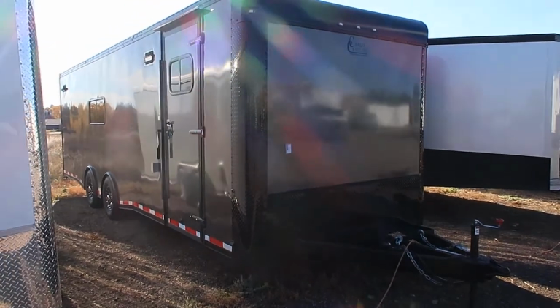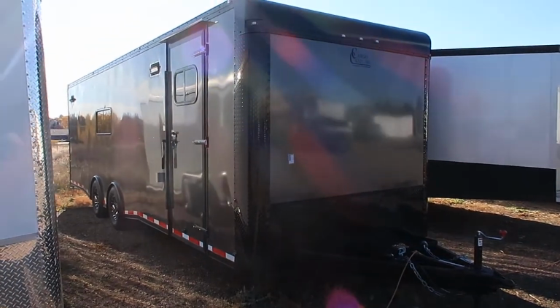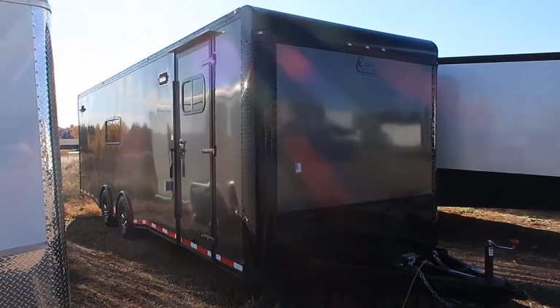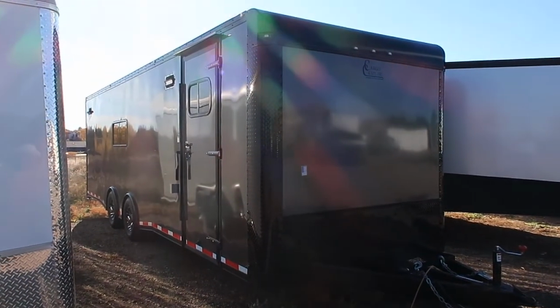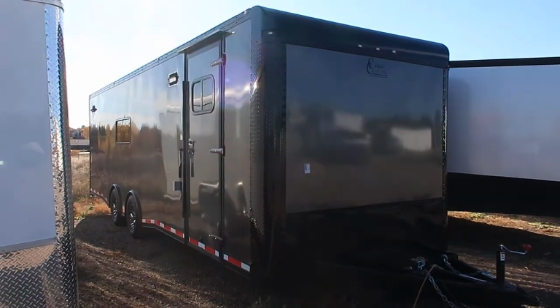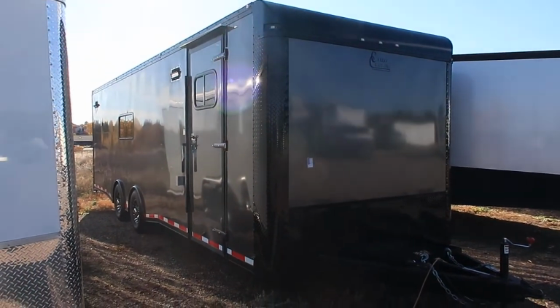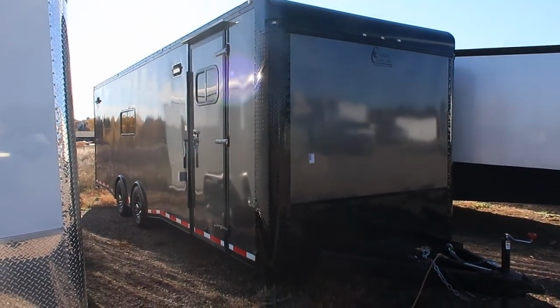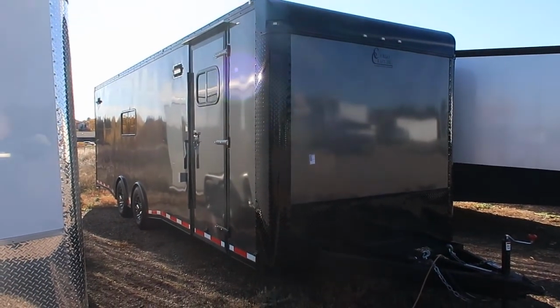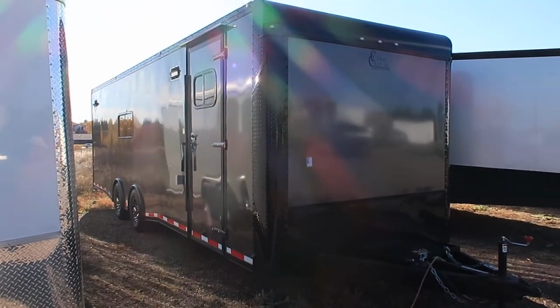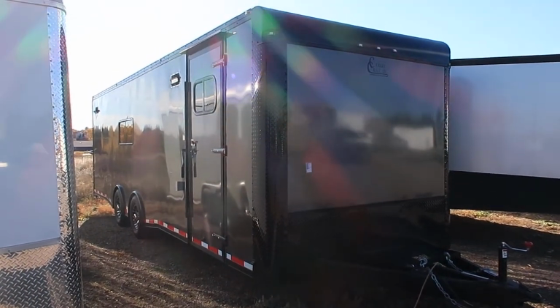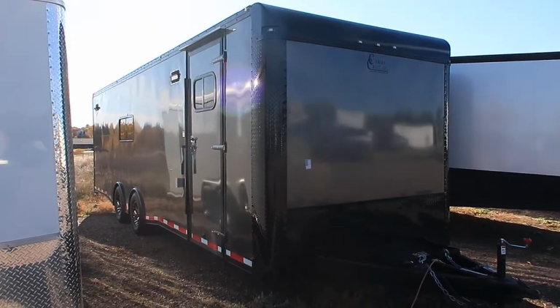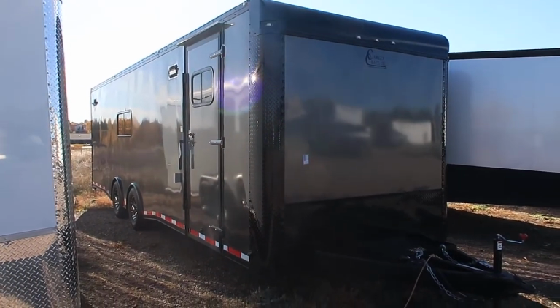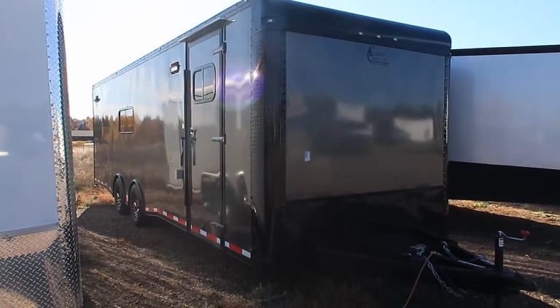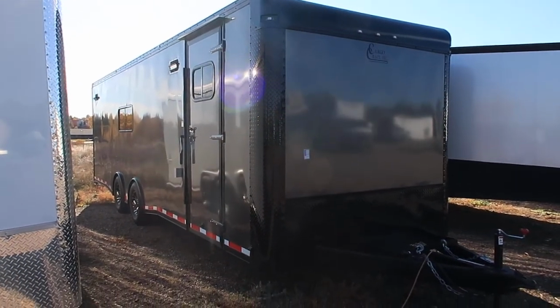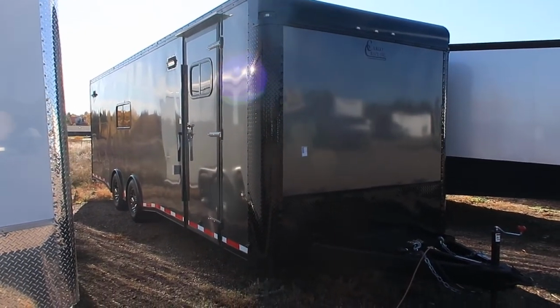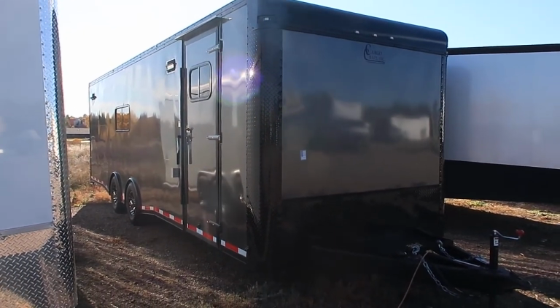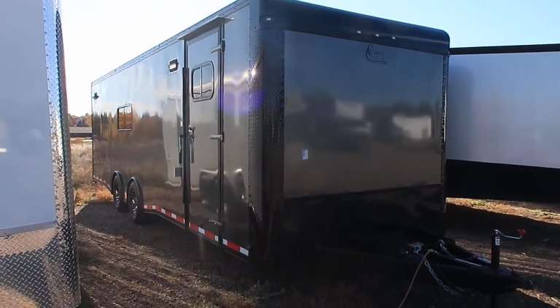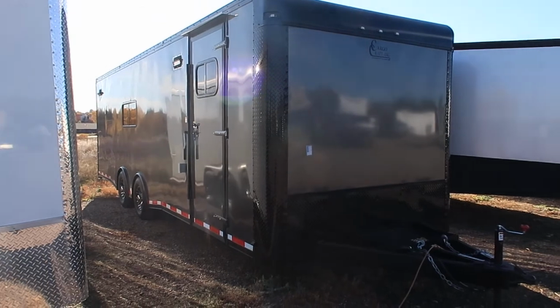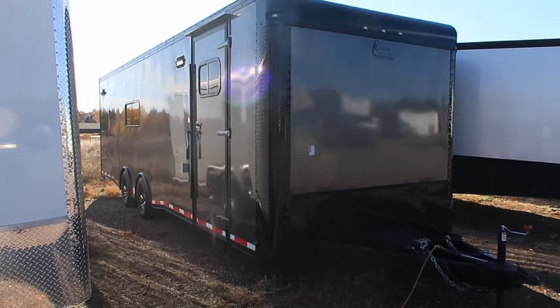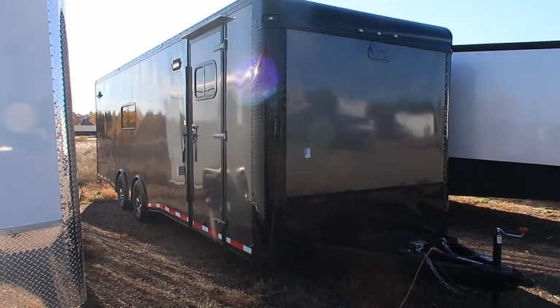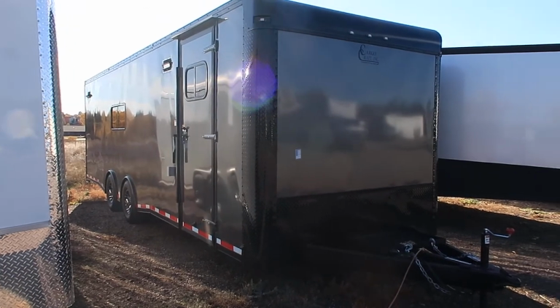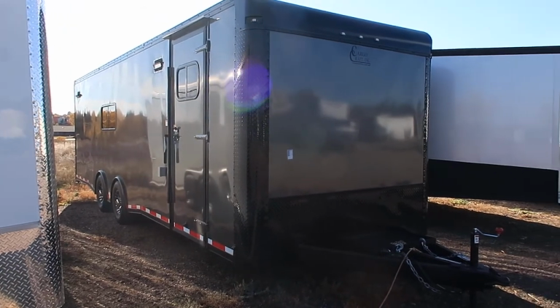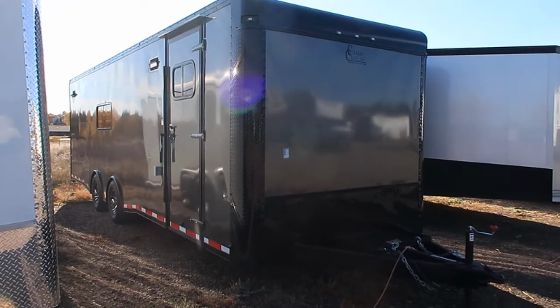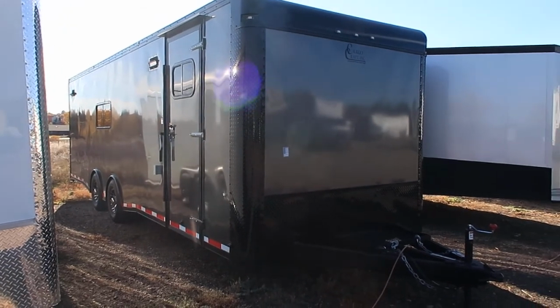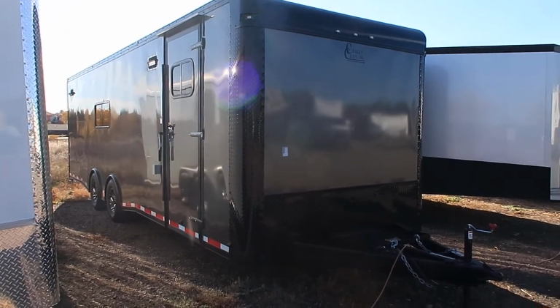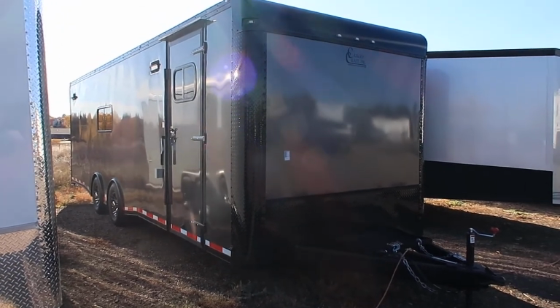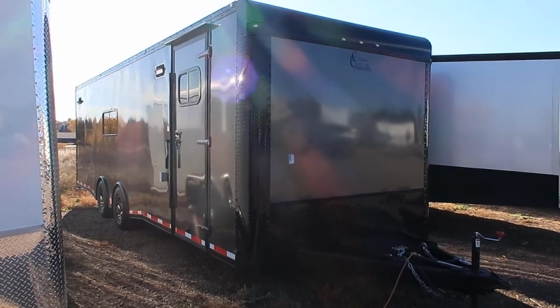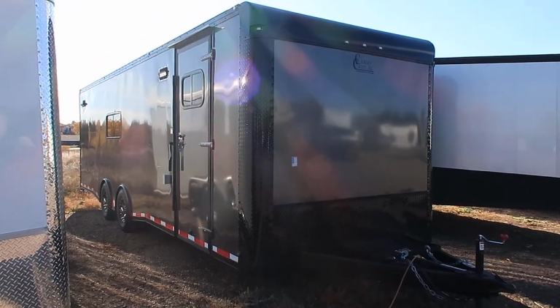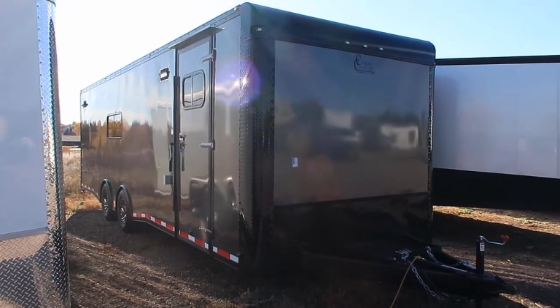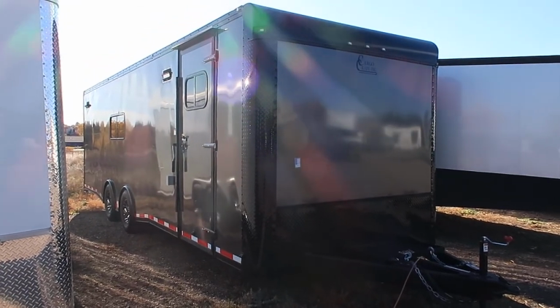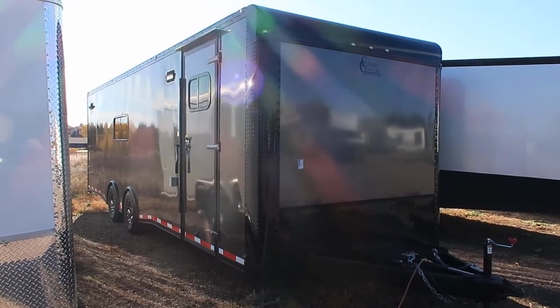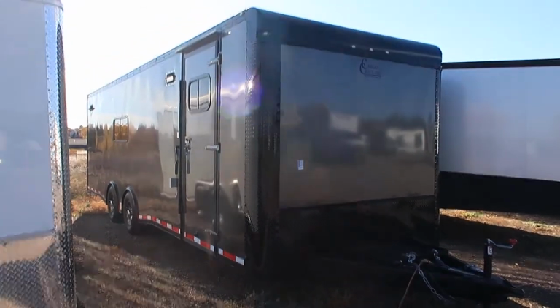Hey everybody, it's Colorado Trailers. Wanted to show you guys a unit that we have in stock. This is a 2018 Cargocraft 8 and a half by 28 Dragster.